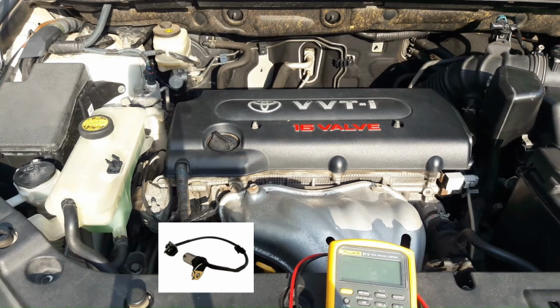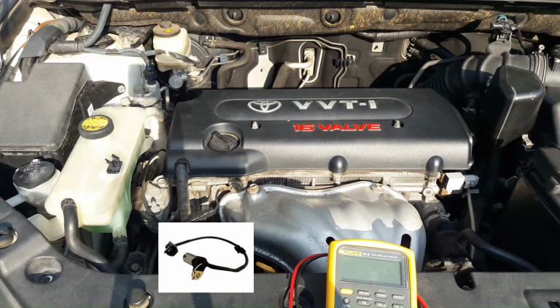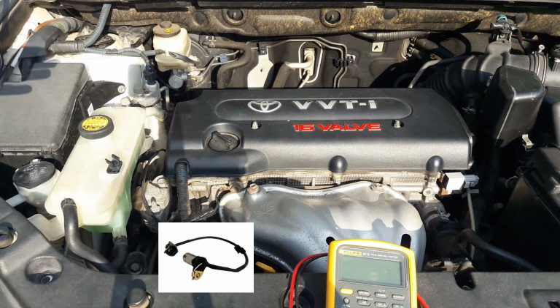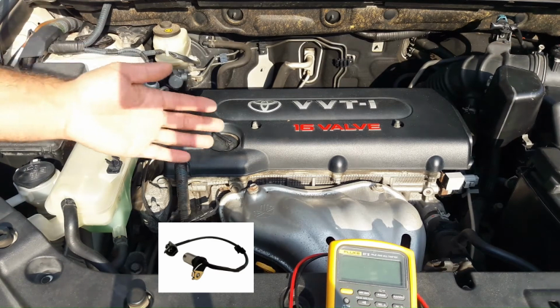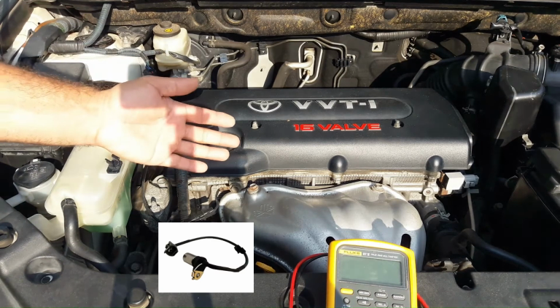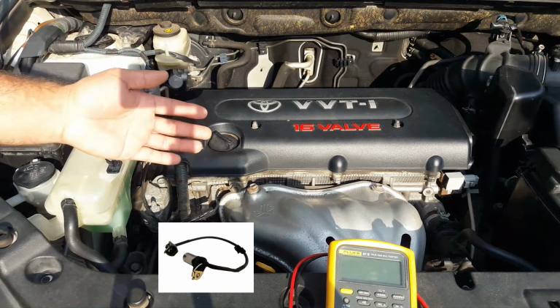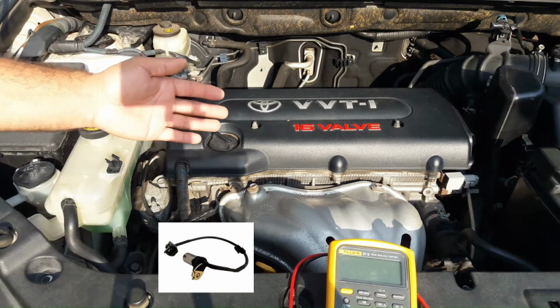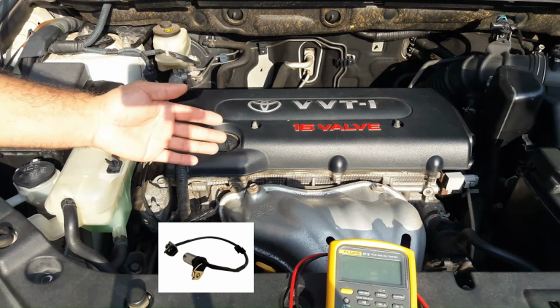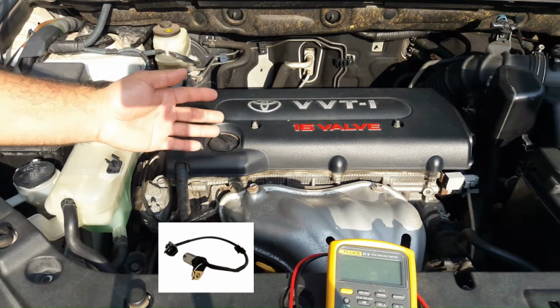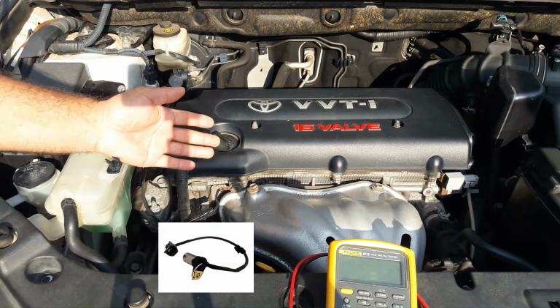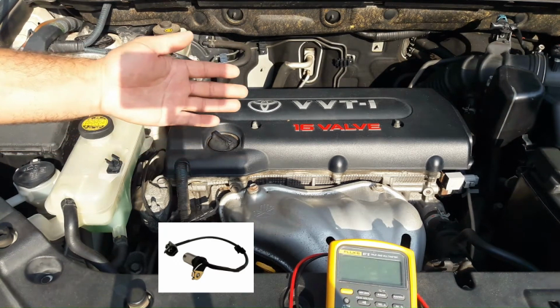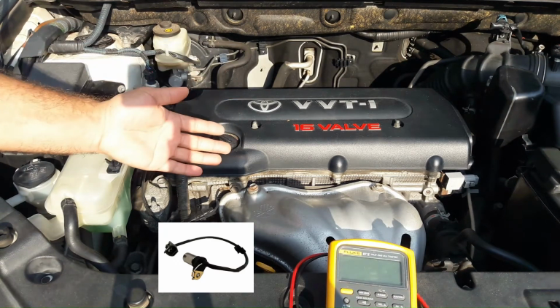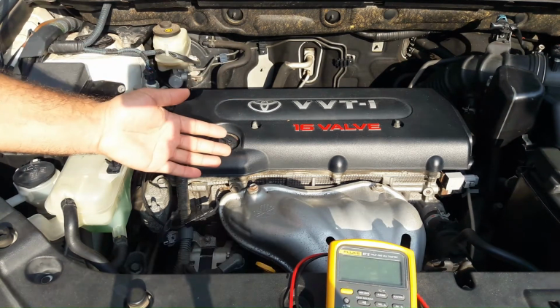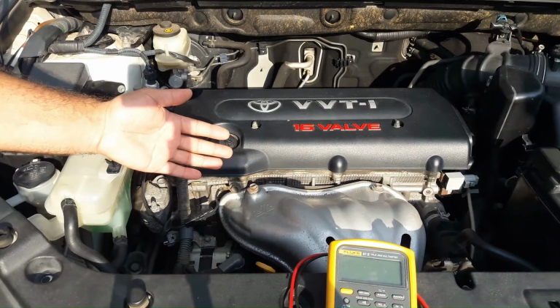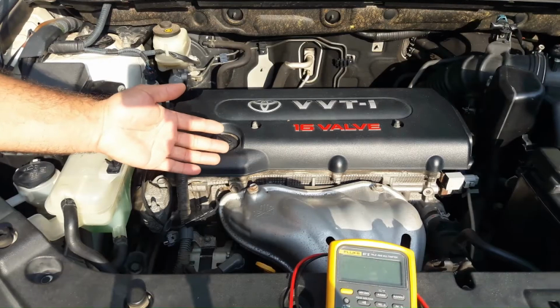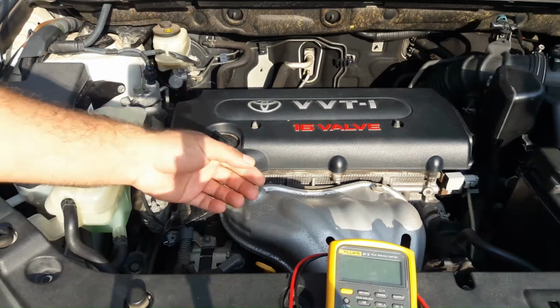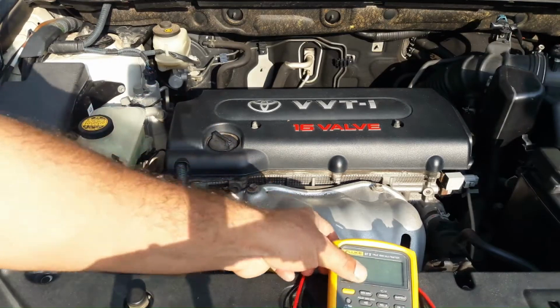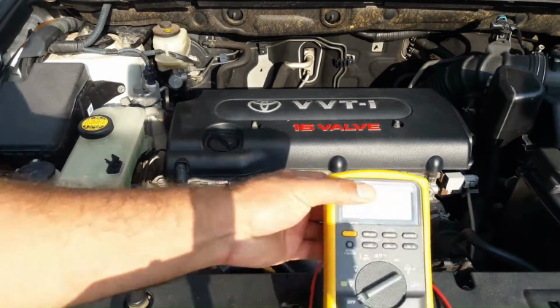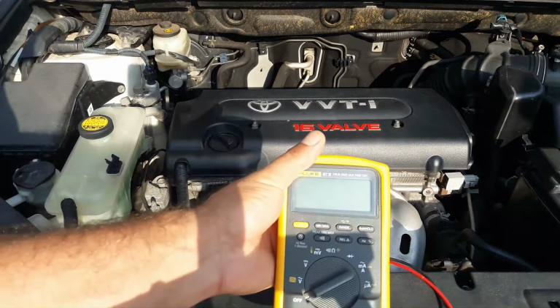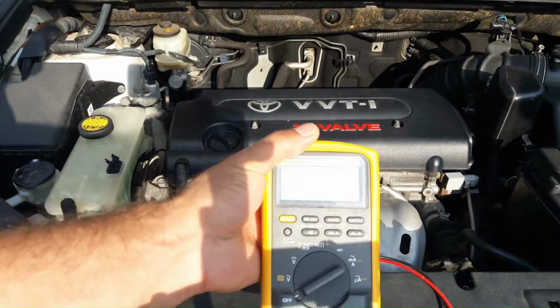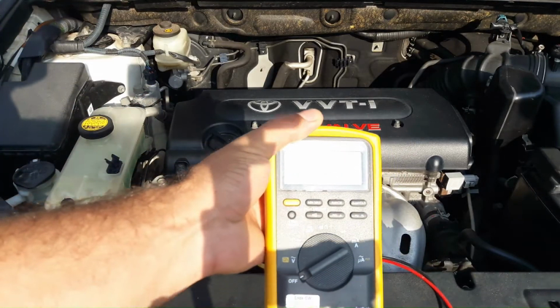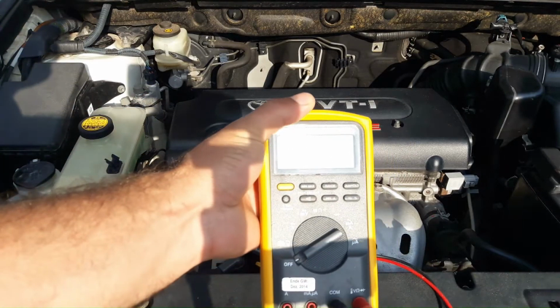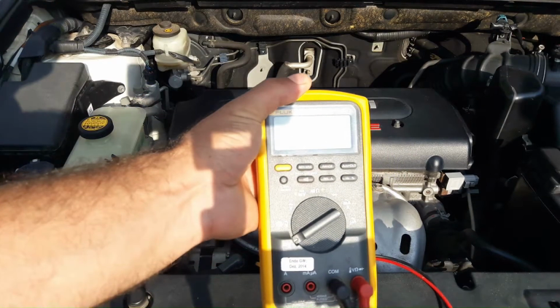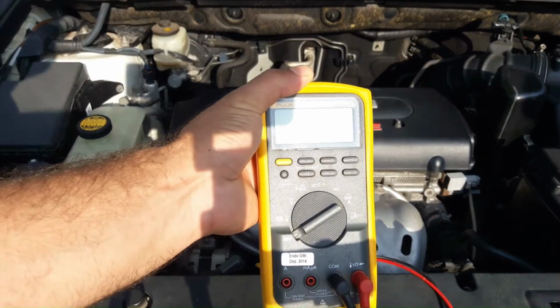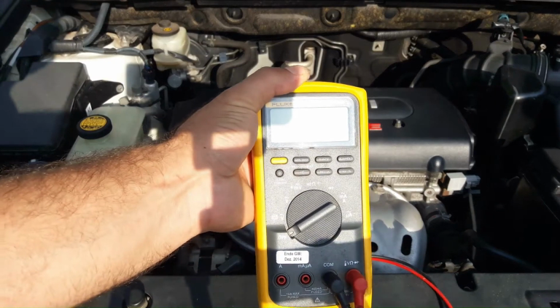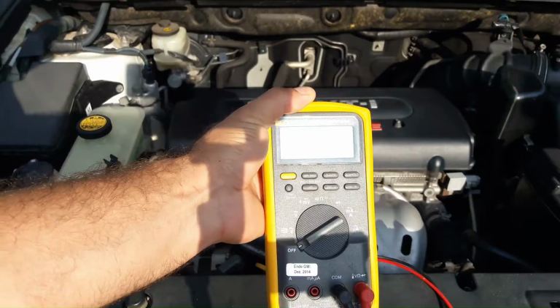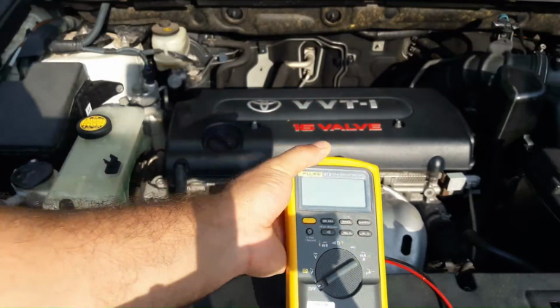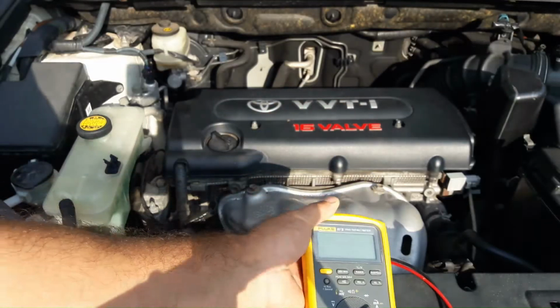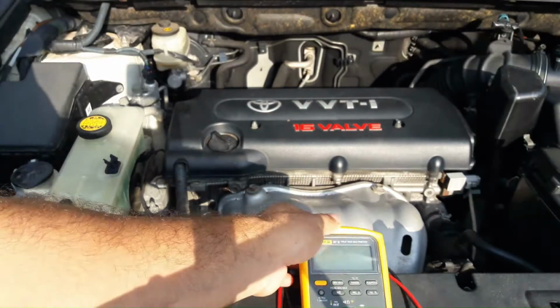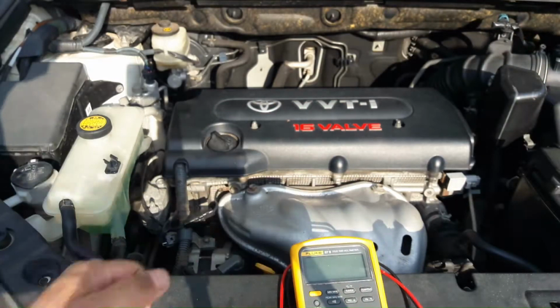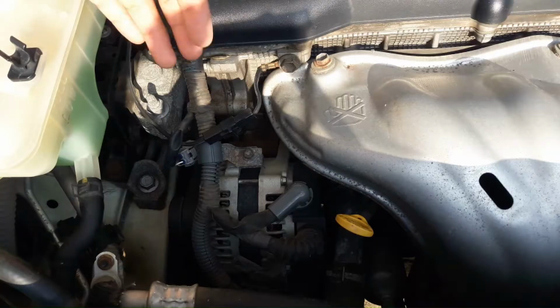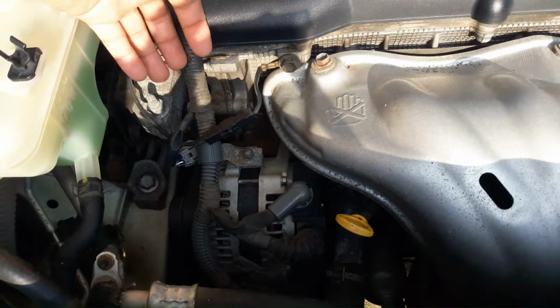Hello guys. Today I'm going to show you how to test a crankshaft position sensor. This is a Toyota Vanguard 2.4 liters. You can inspect this sensor with any multimeter which has ohms mode.